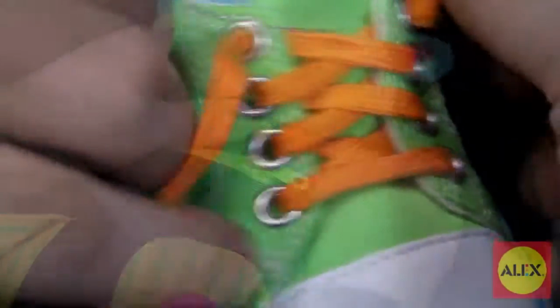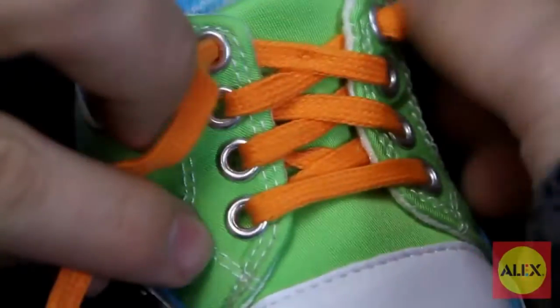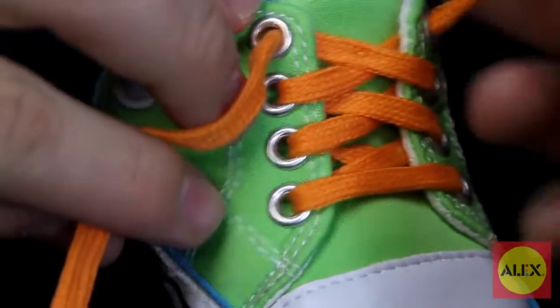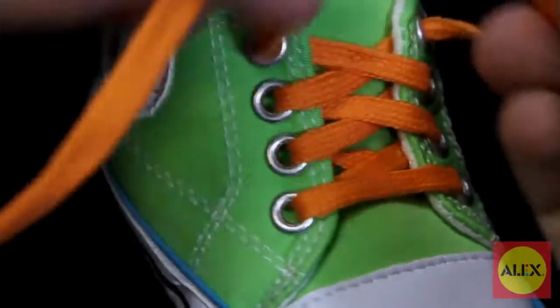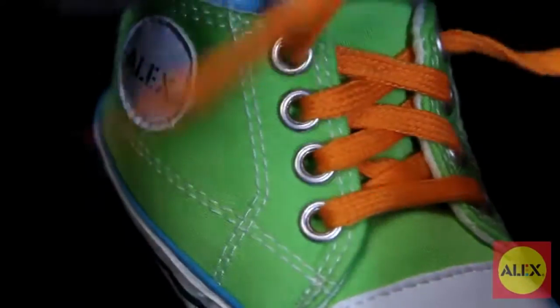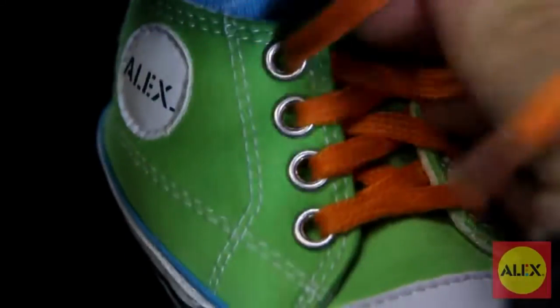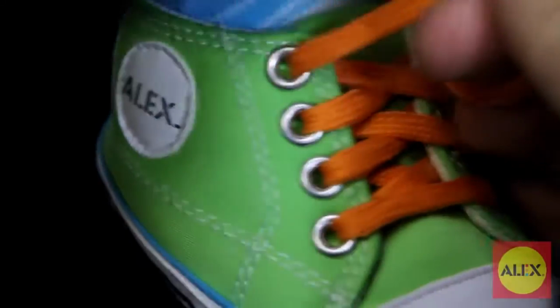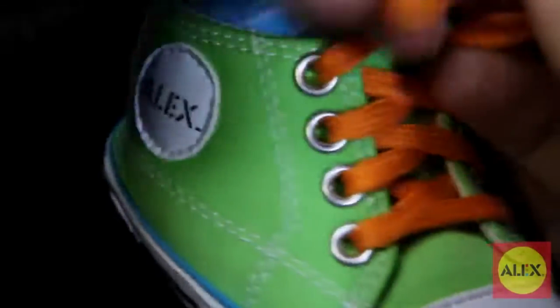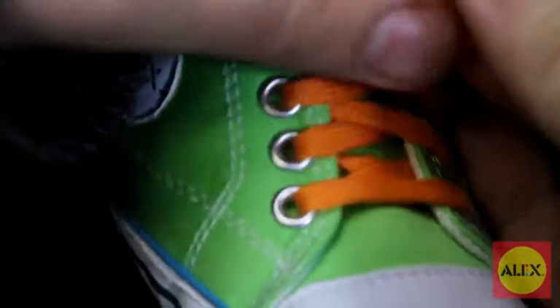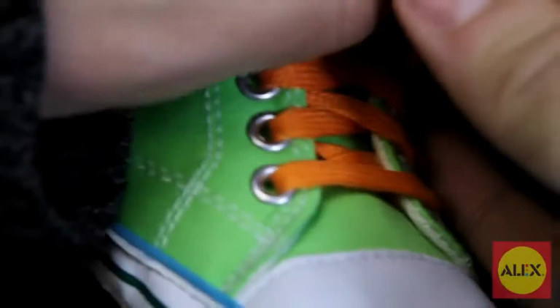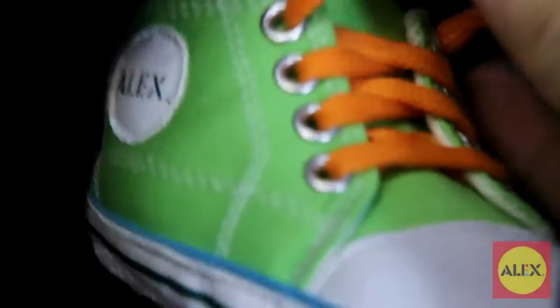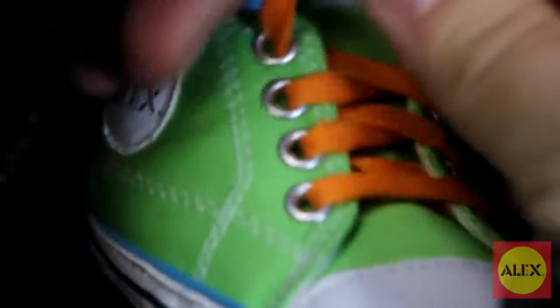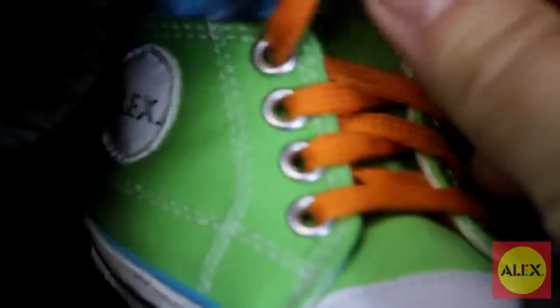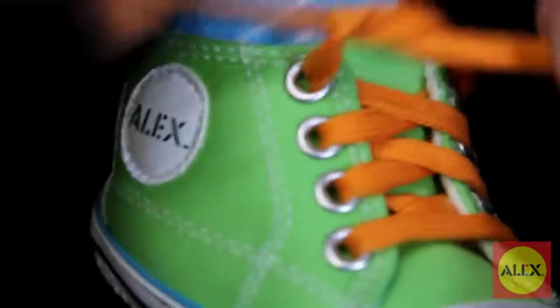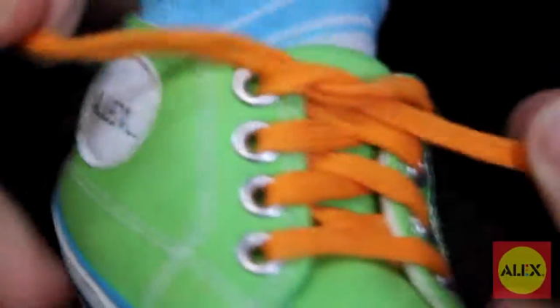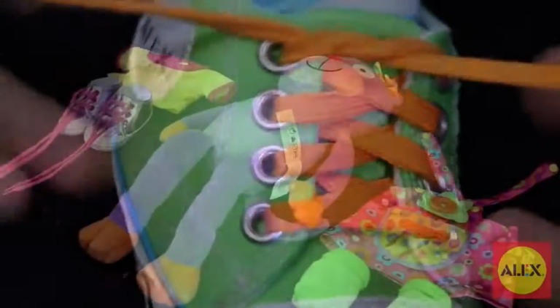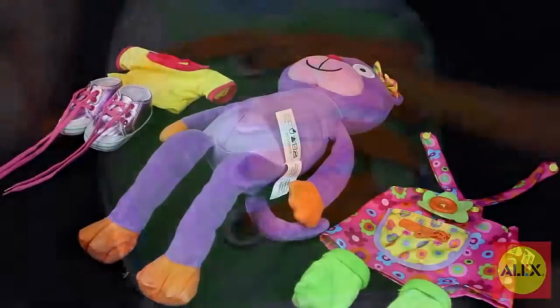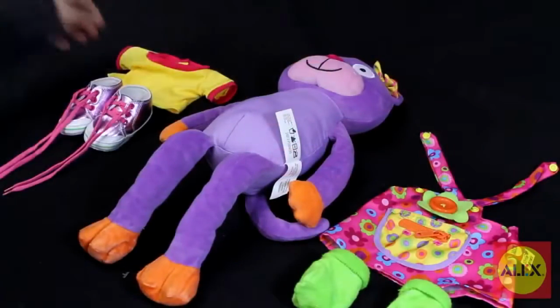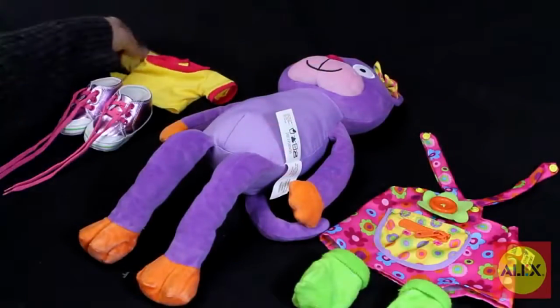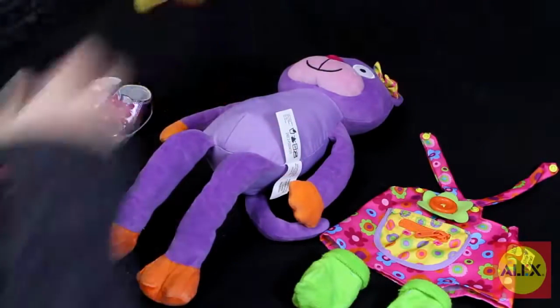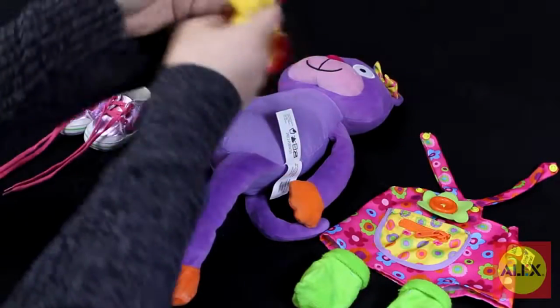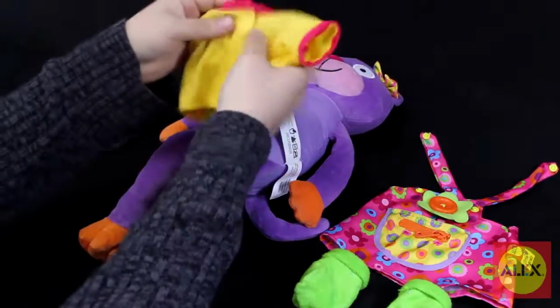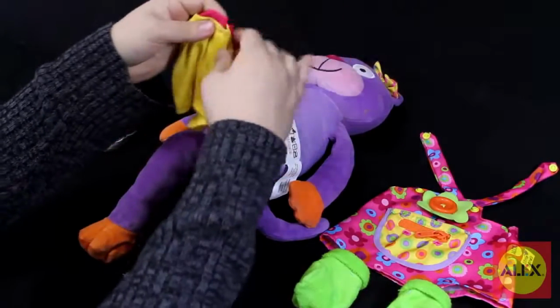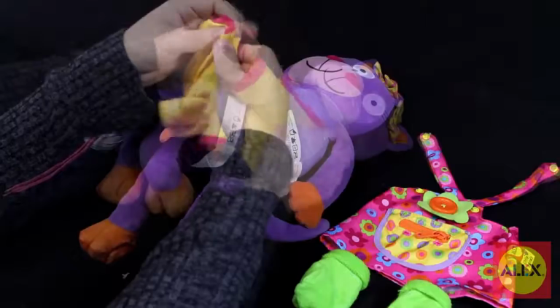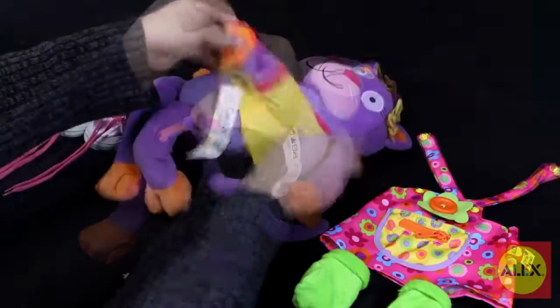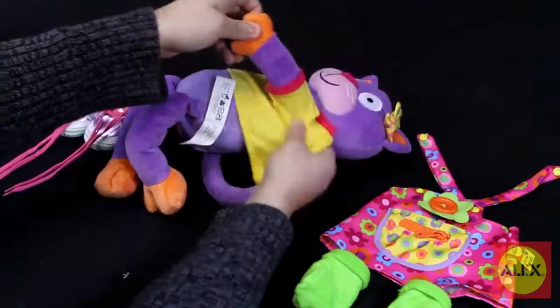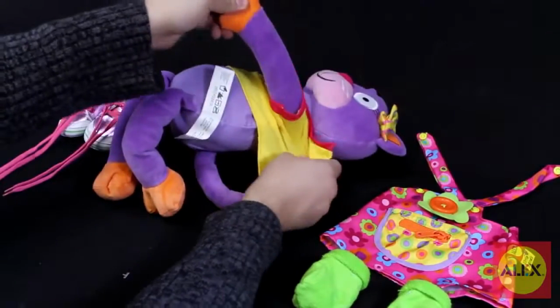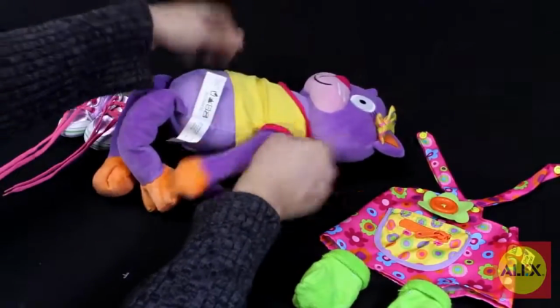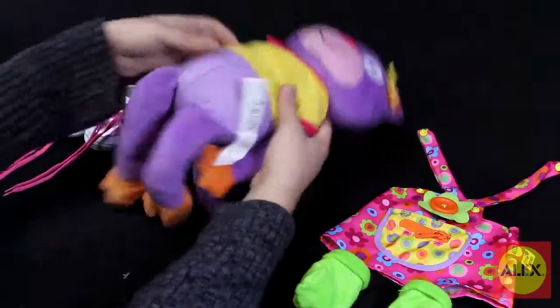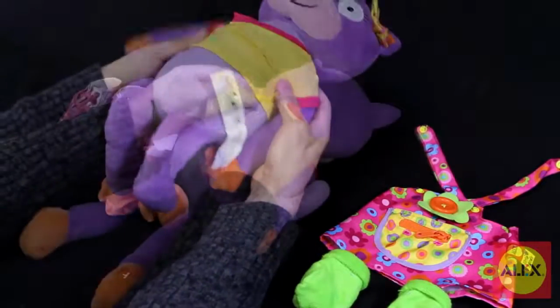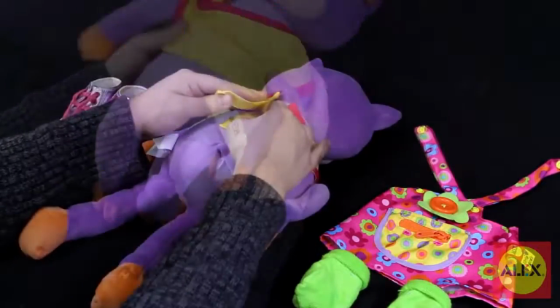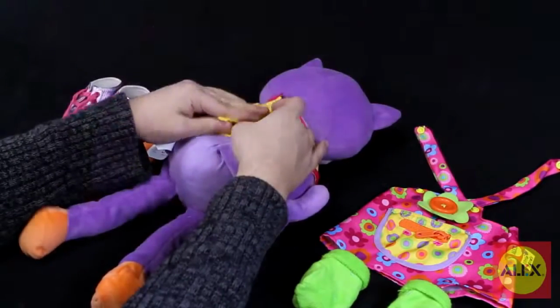Put on their shoes and lace up their sneakers for more learning fun. Learn to Dress Monkey and Kitty are both part of the Alex Toys Little Hands collection, specifically designed for preschoolers to learn and develop skills in a fun way.